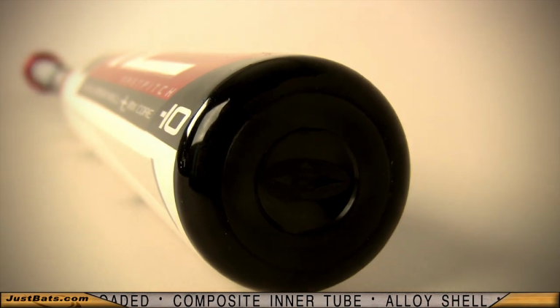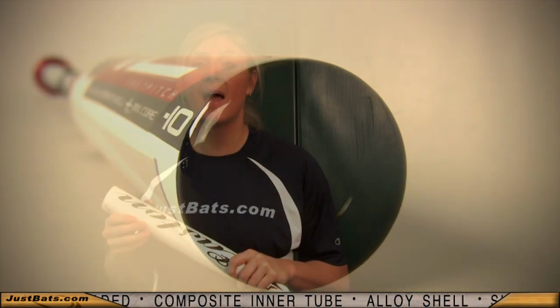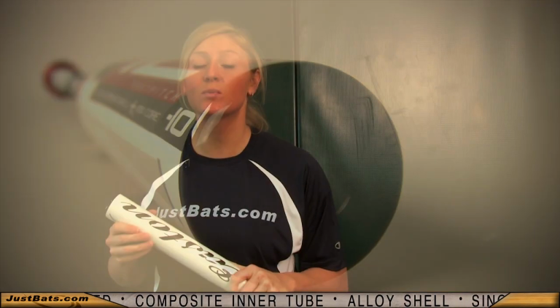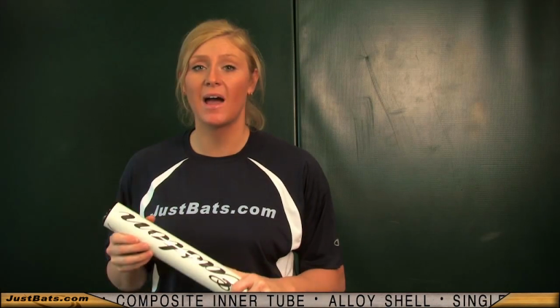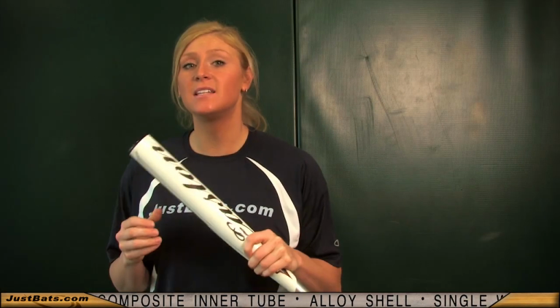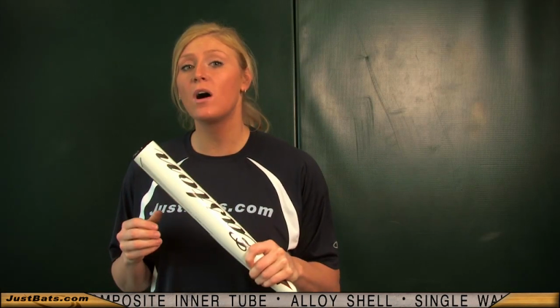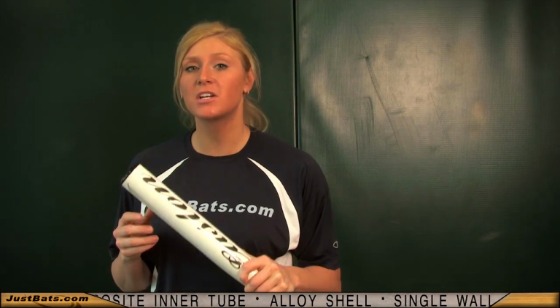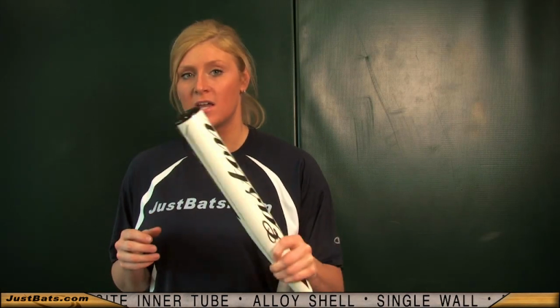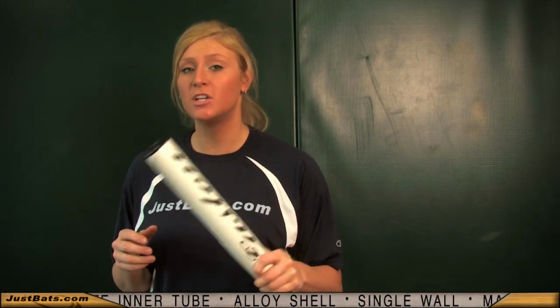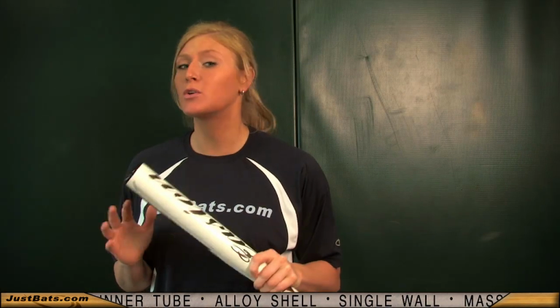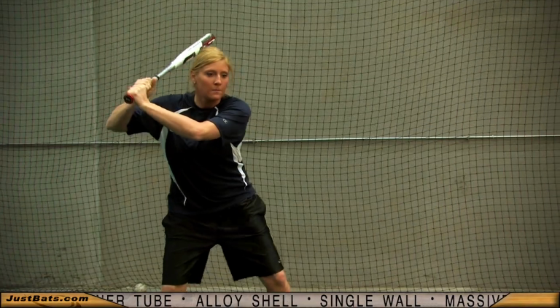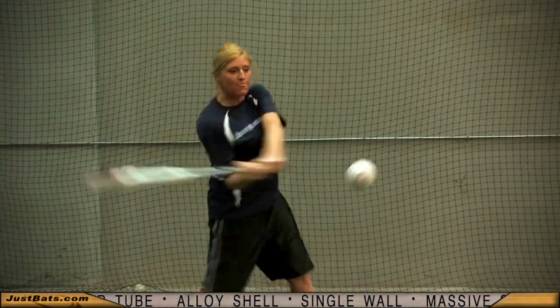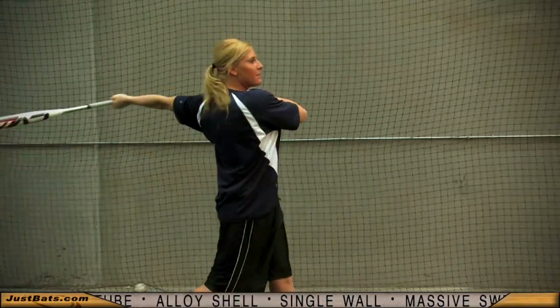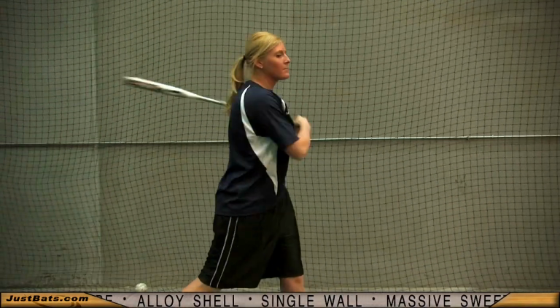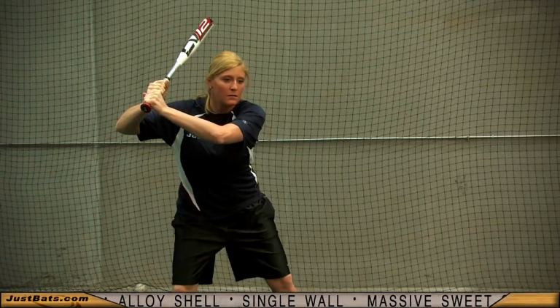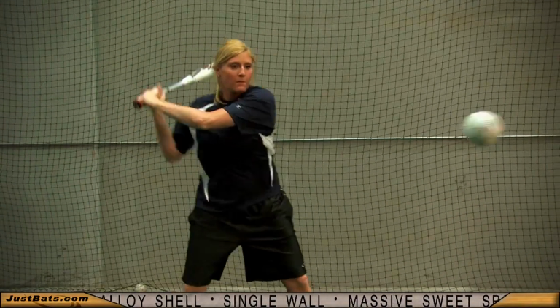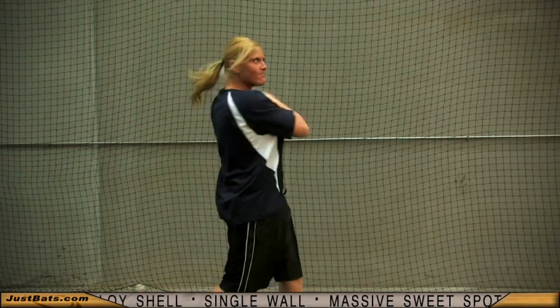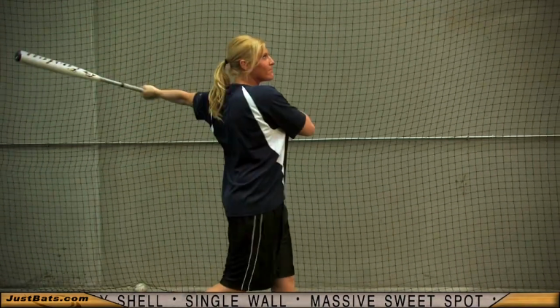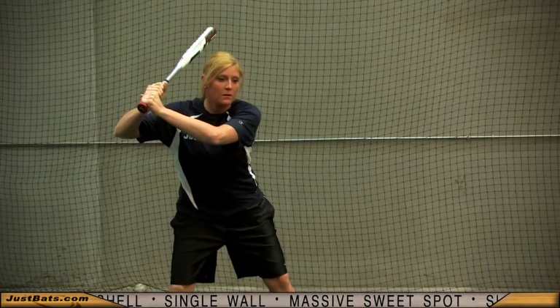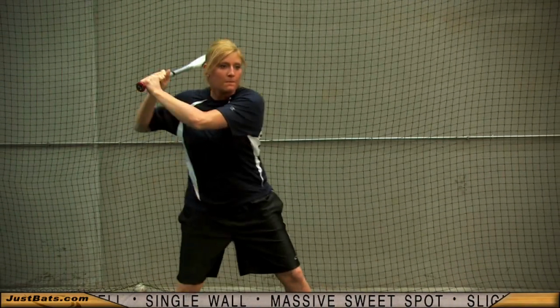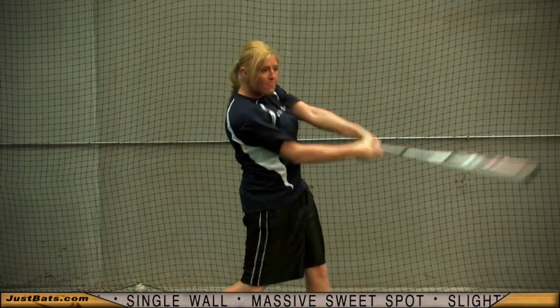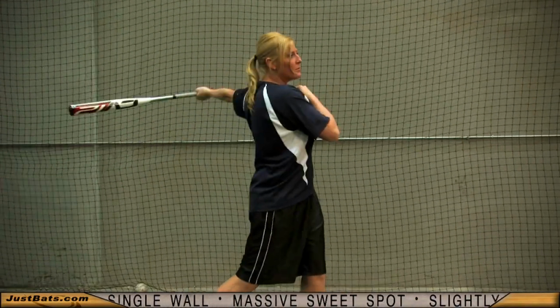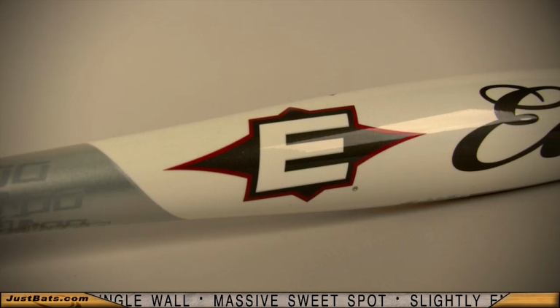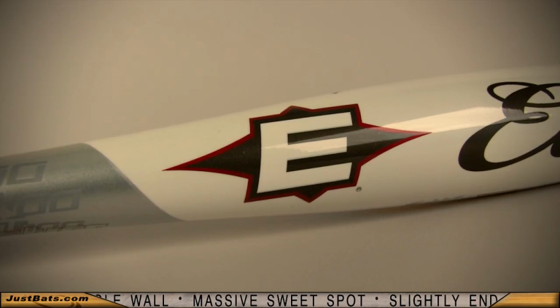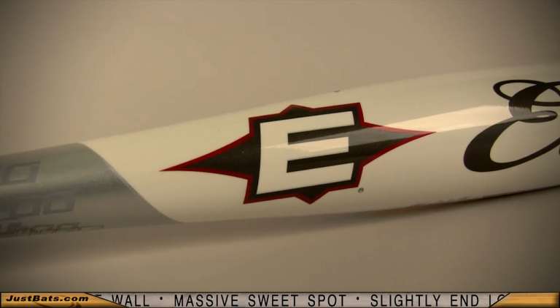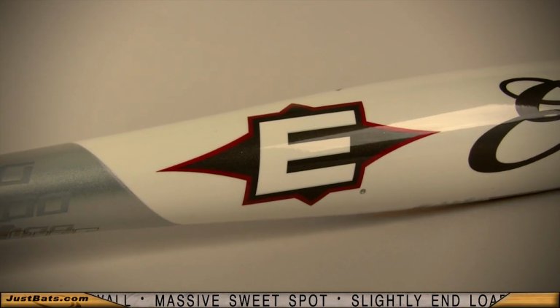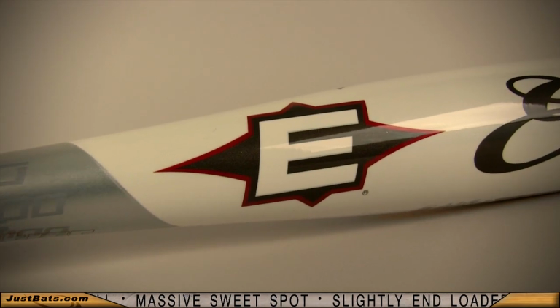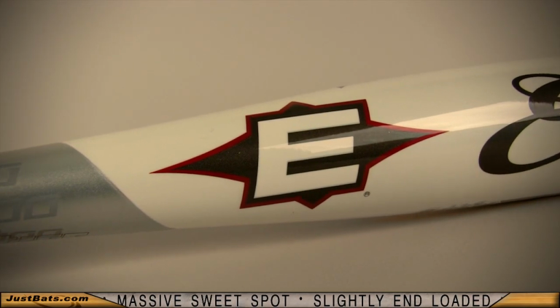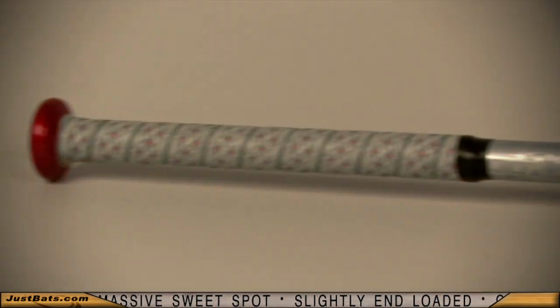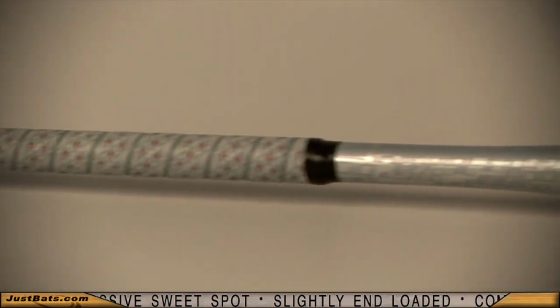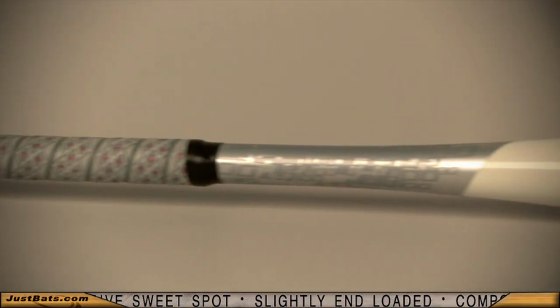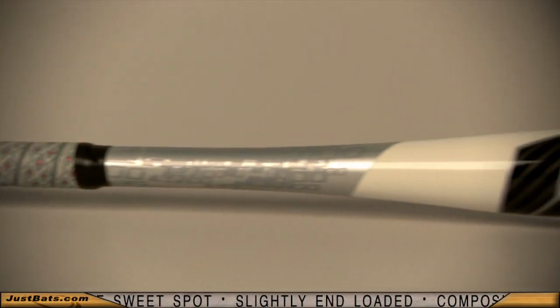The massive sweet spot and single wall construction gives you an incredible trampoline effect, so the ball jumps off the bat. It's slightly unloaded and is available in a minus 10 drop weight.